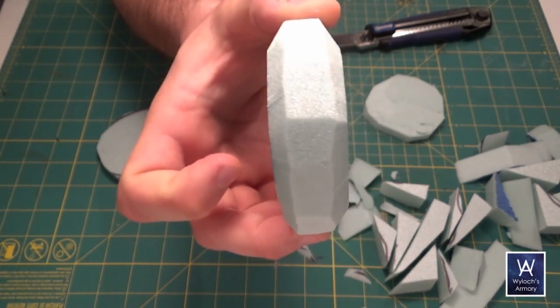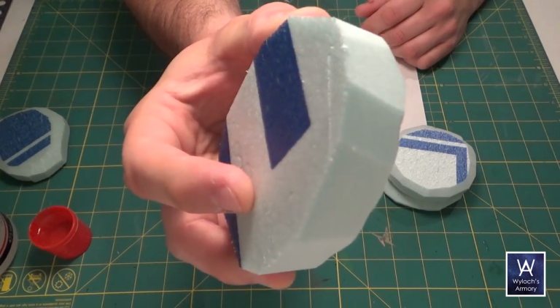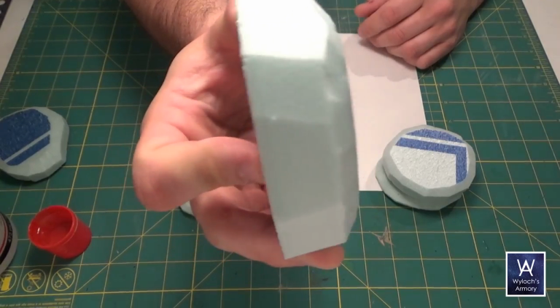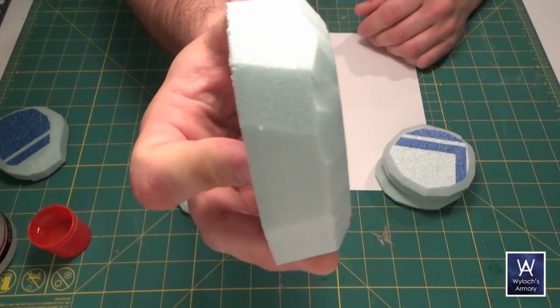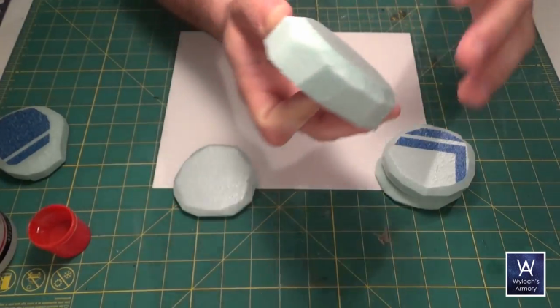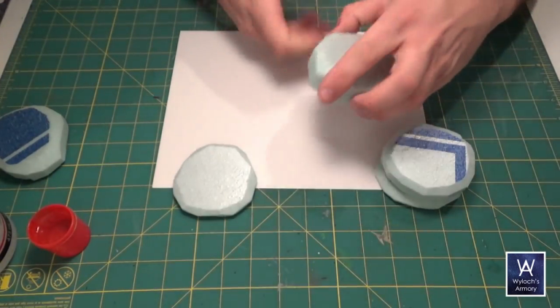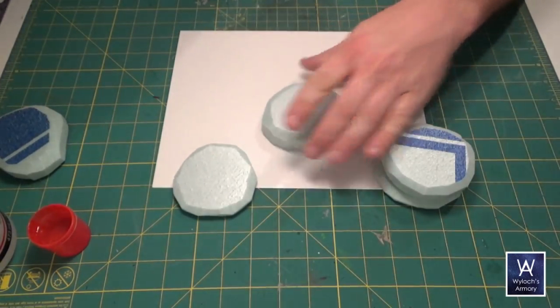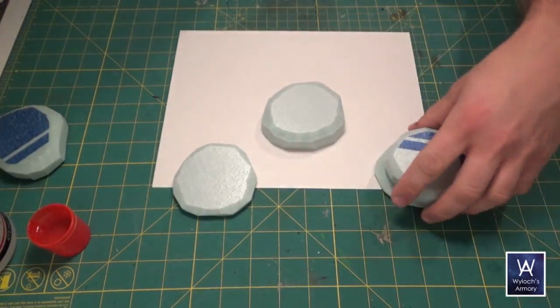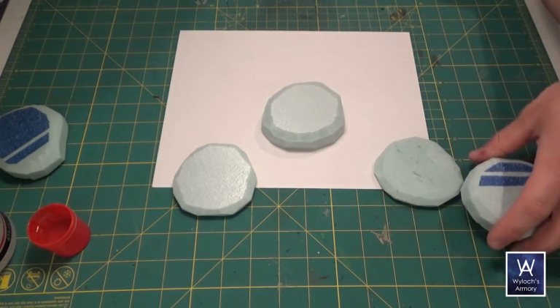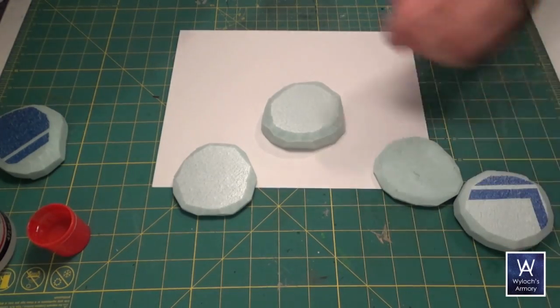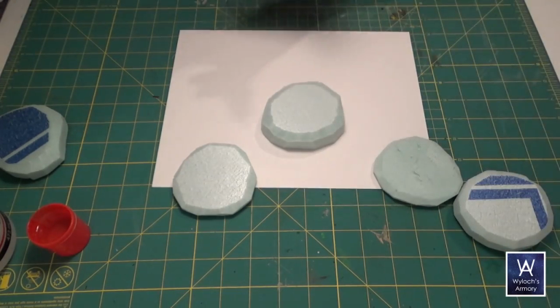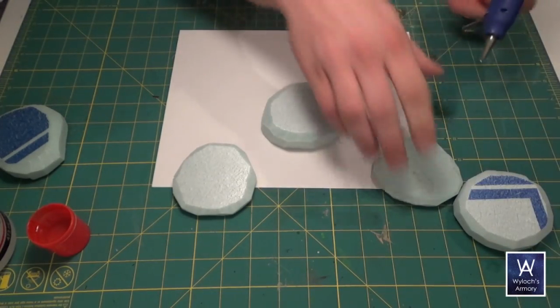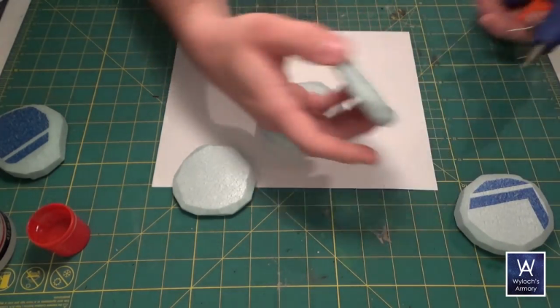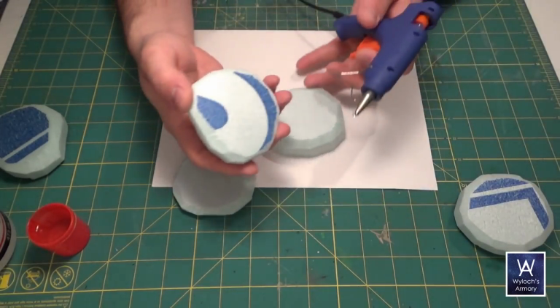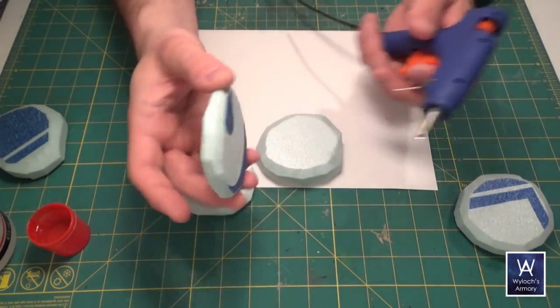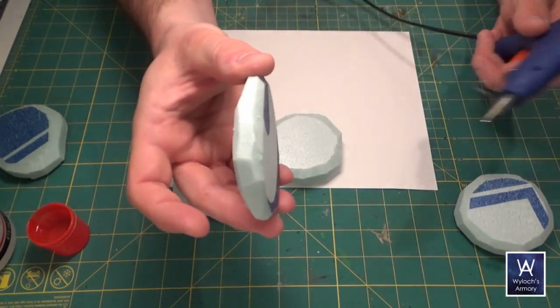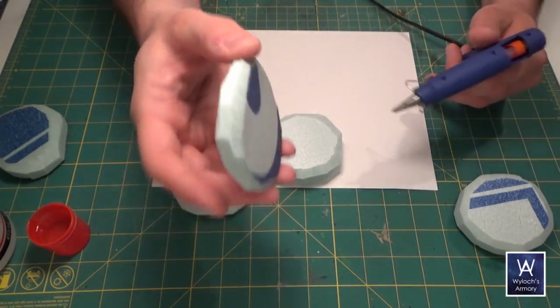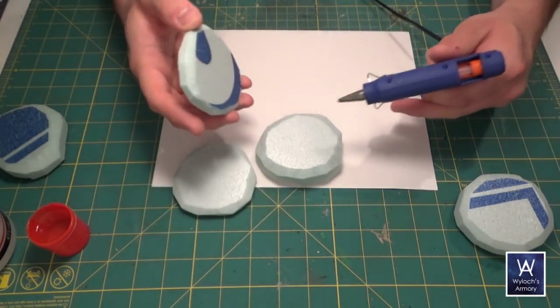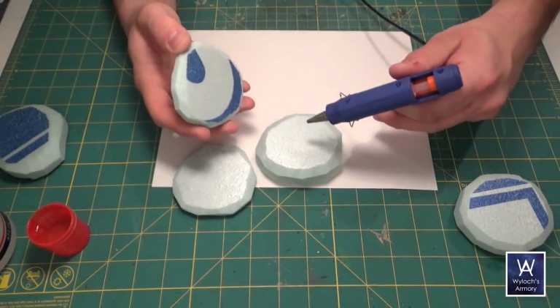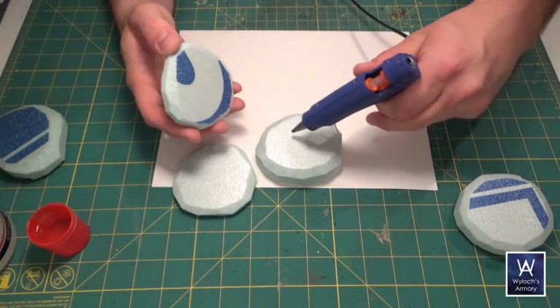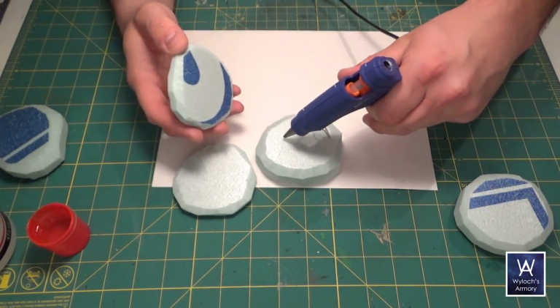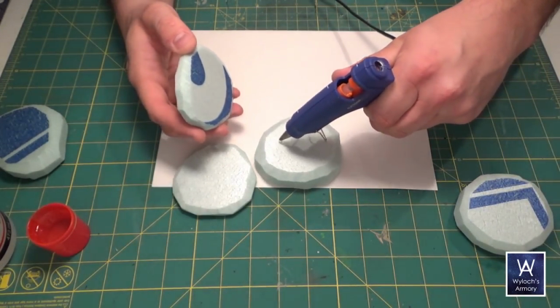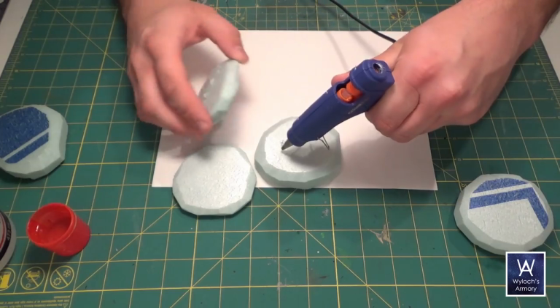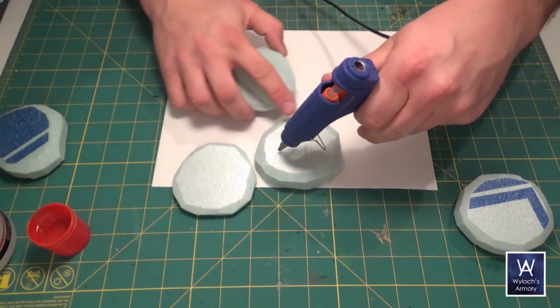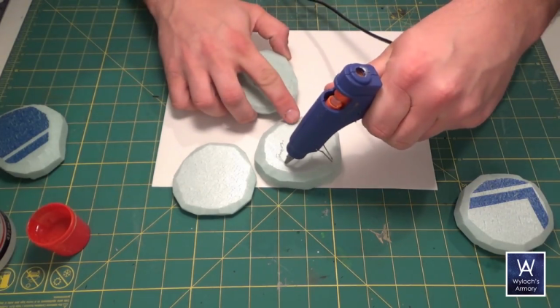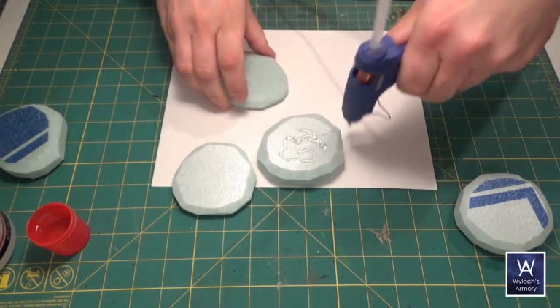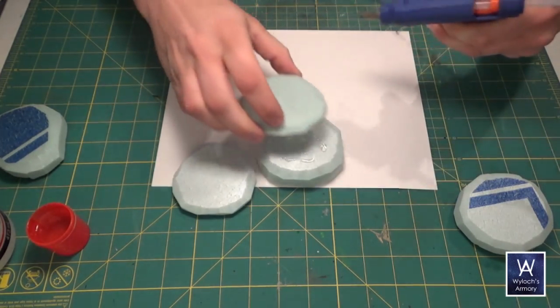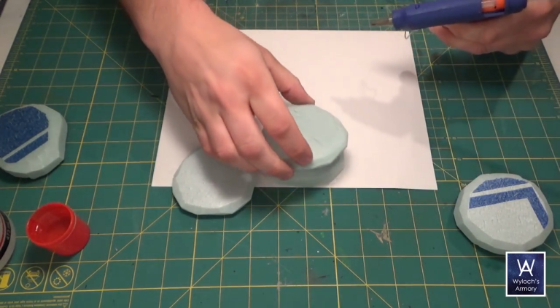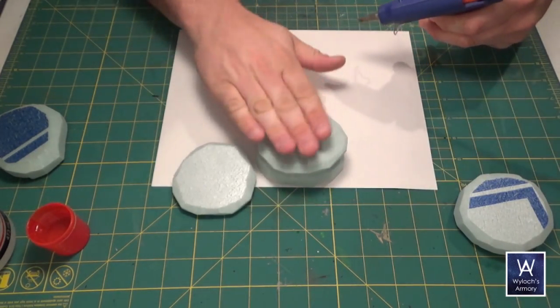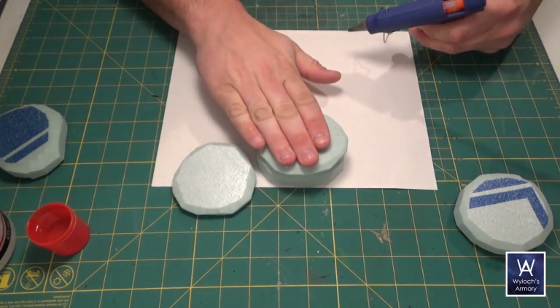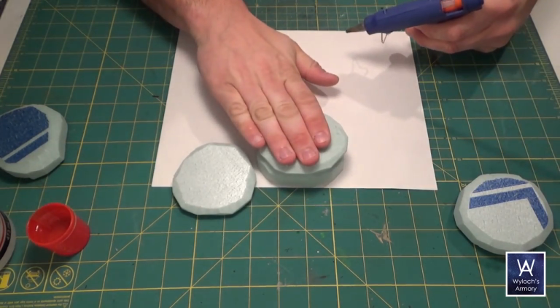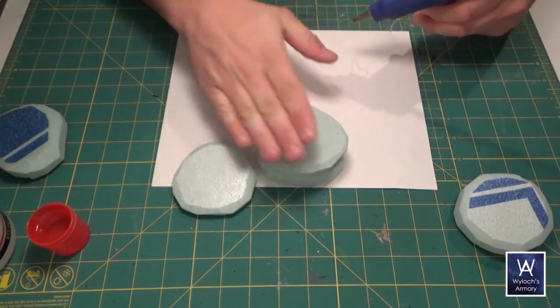For the bottom rock, we only chamfer one side, but for all the others stacked on top of it, chamfer both. Then hot glue them all together. I alternated thick and thin every other one.